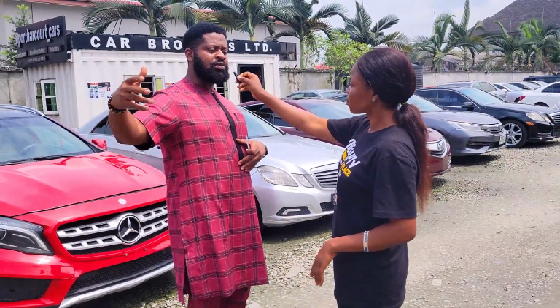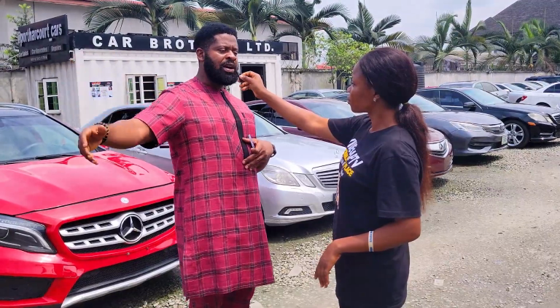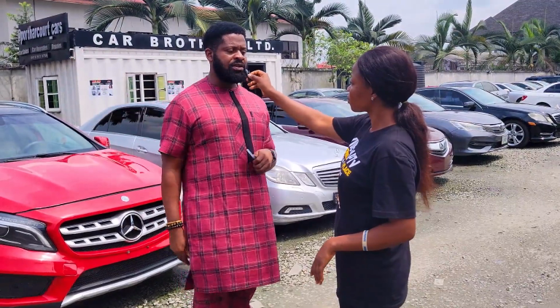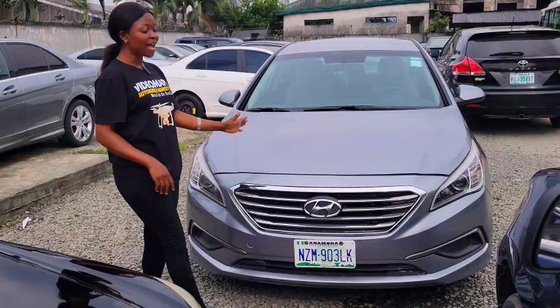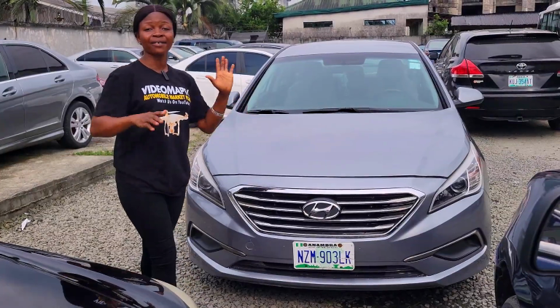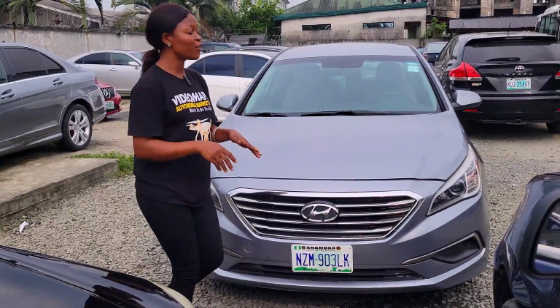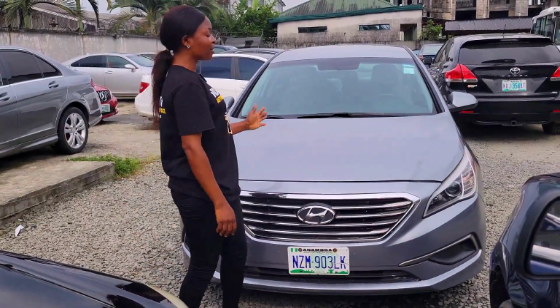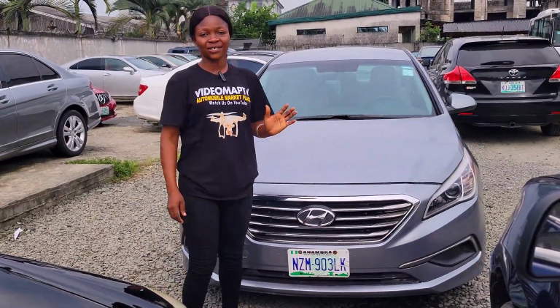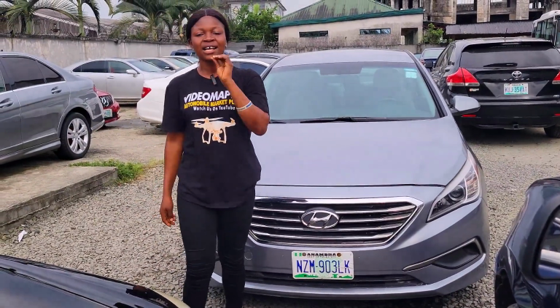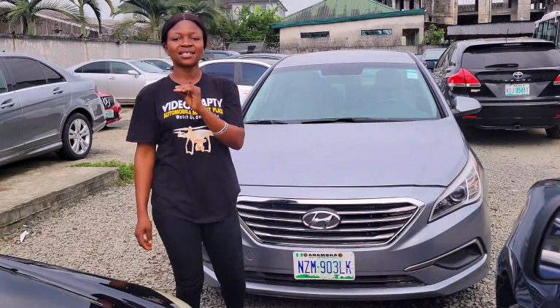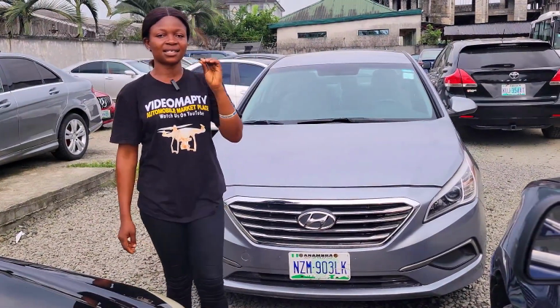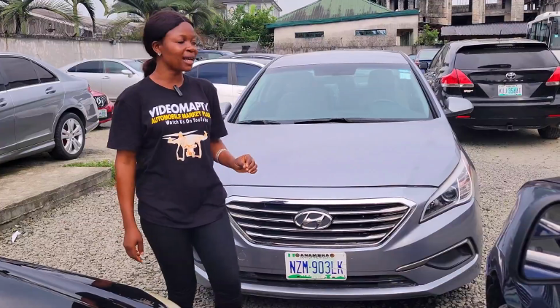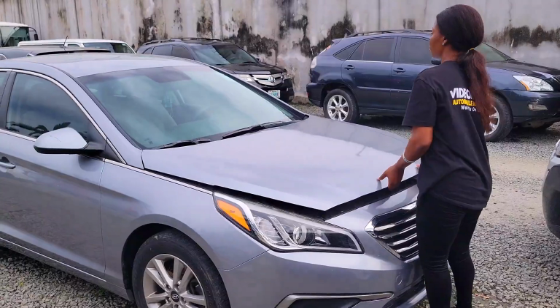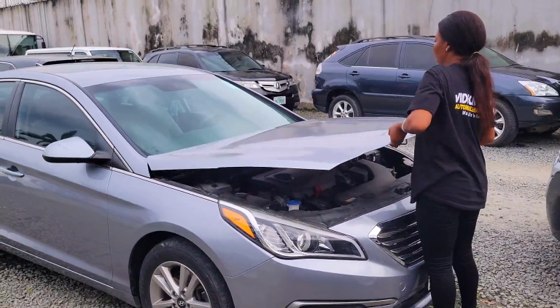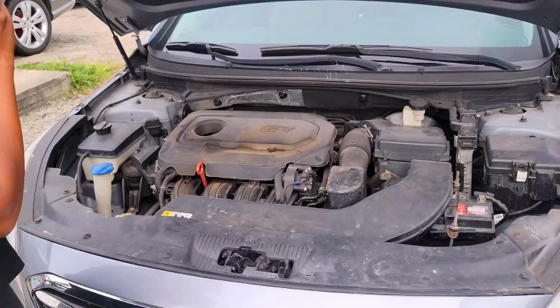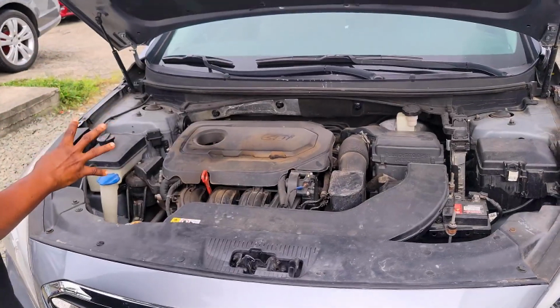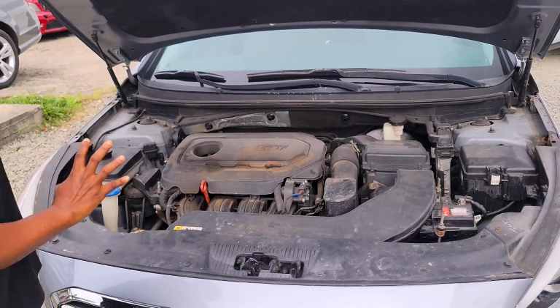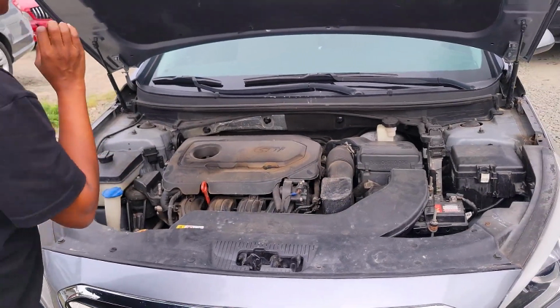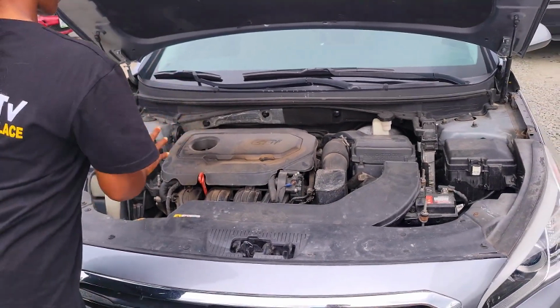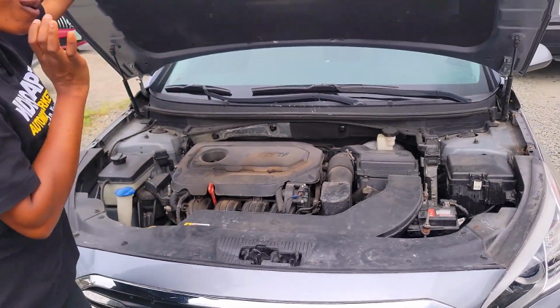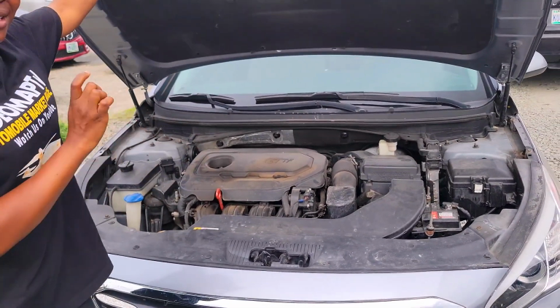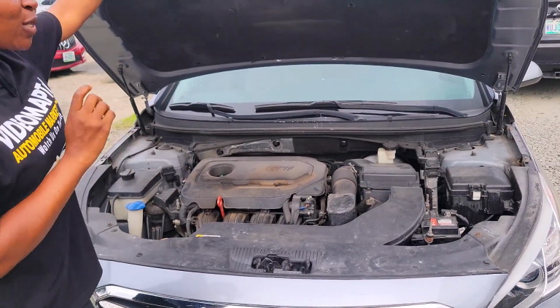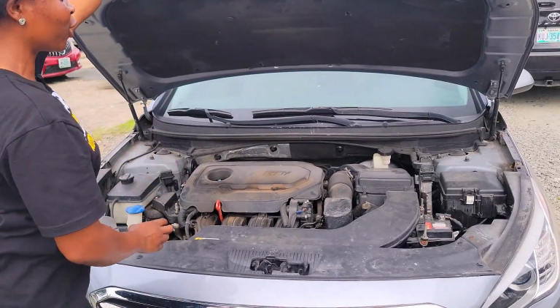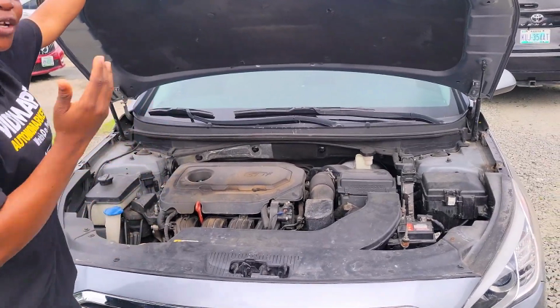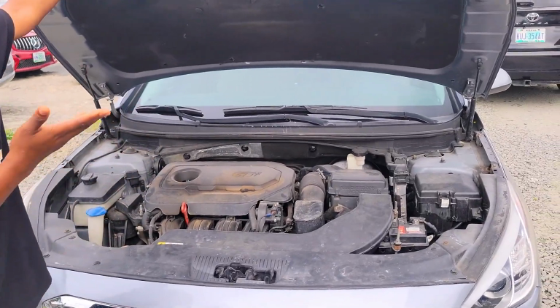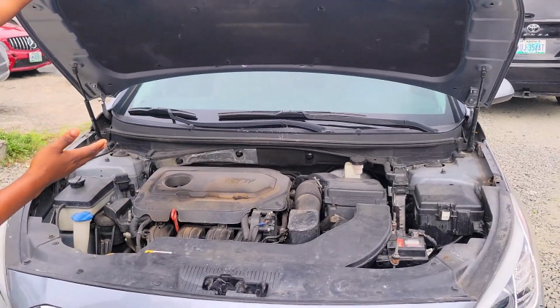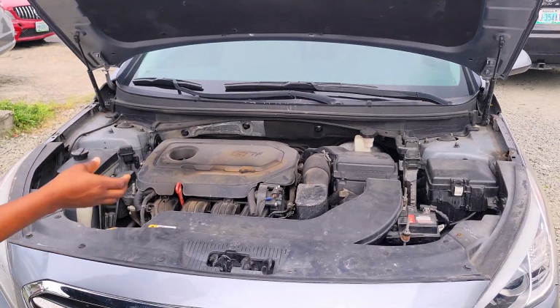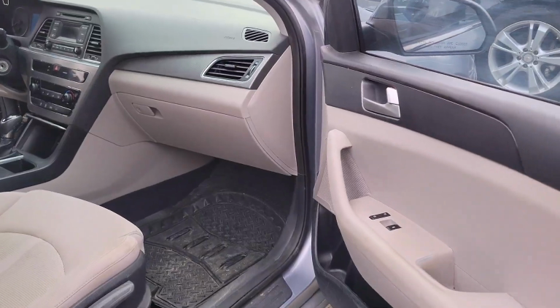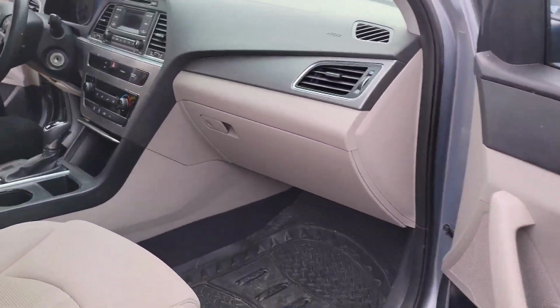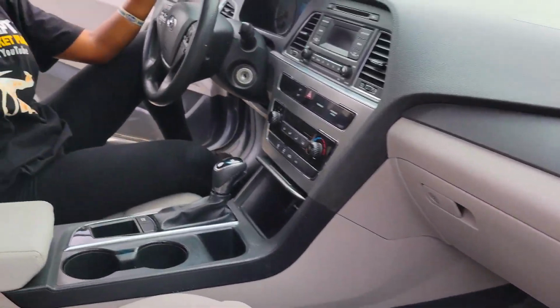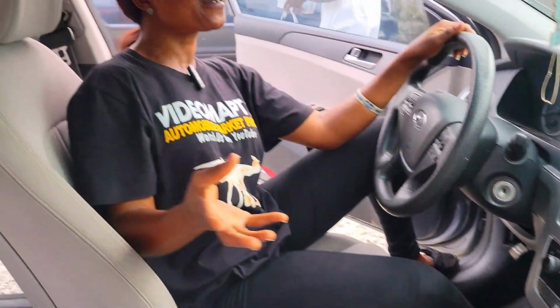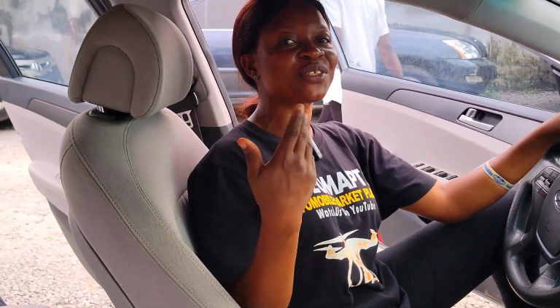Do you rent cars? We don't actually rent, but we work with companies that do rent cars — they are our affiliates. This is a Nigerian fairly used Hyundai Sonata 2016 model, four-cylinder GDI engine — this car is very fuel-efficient given the fuel price in the market now.